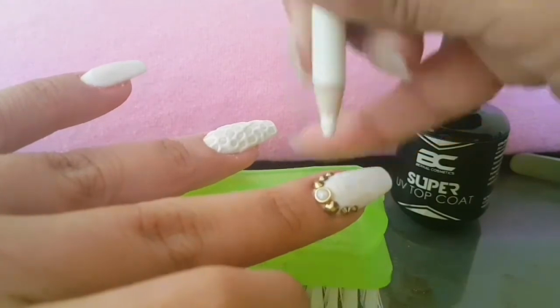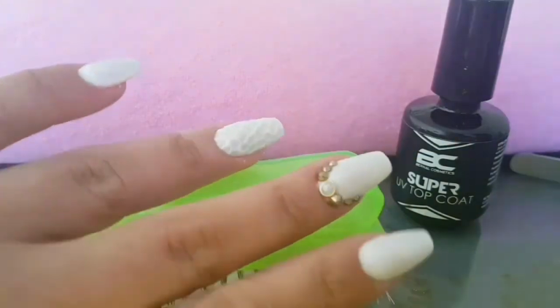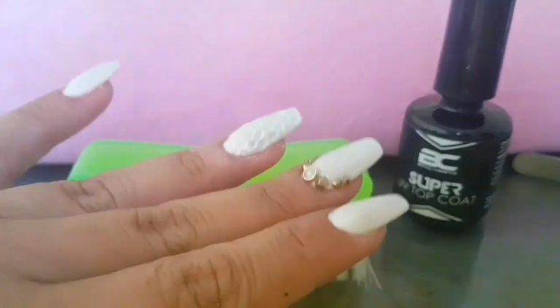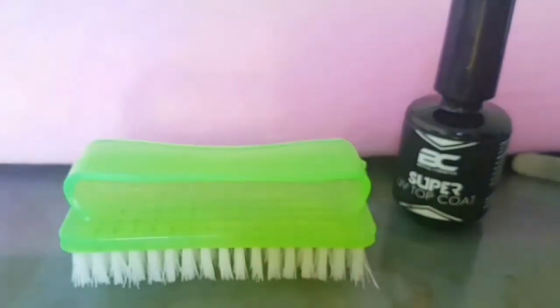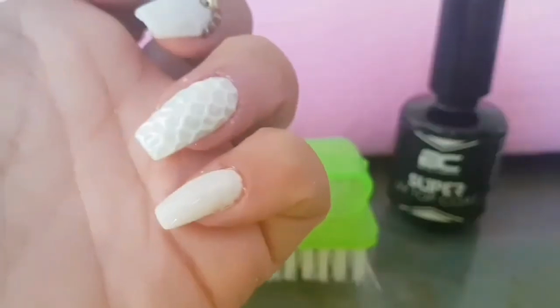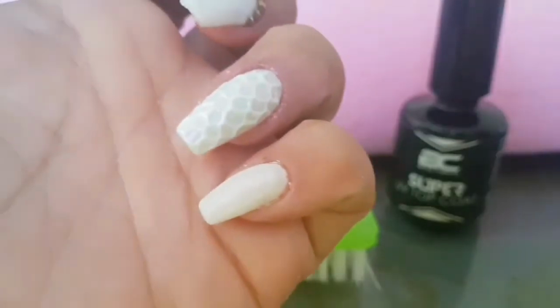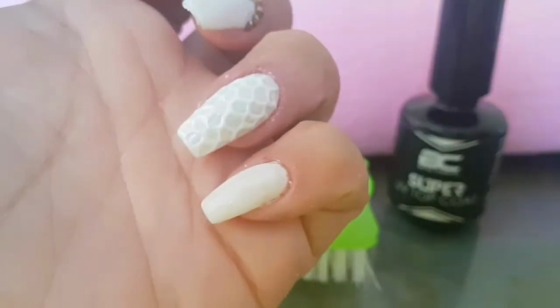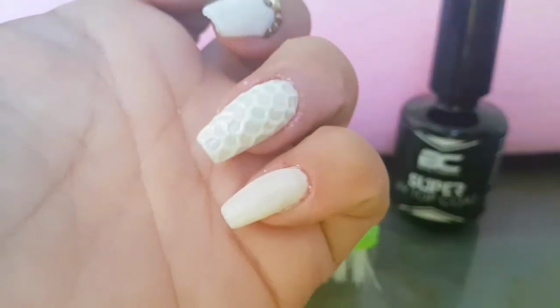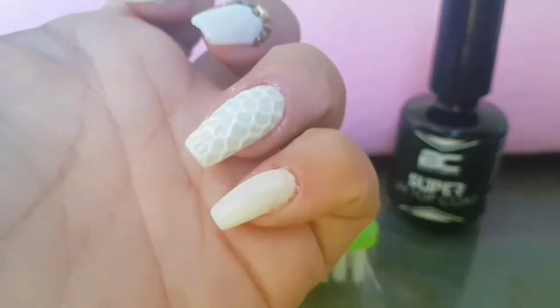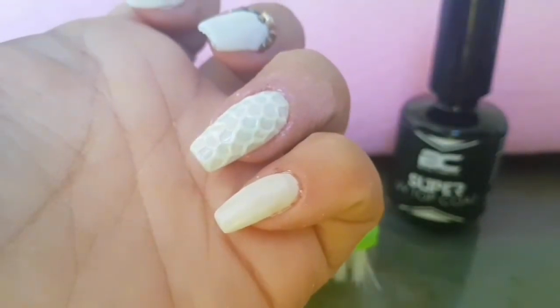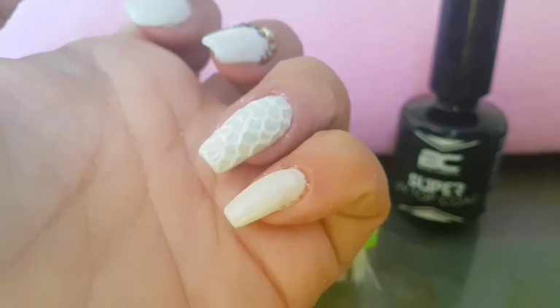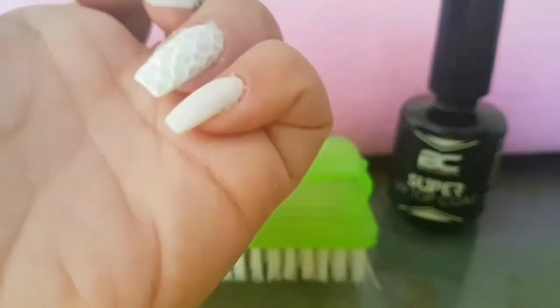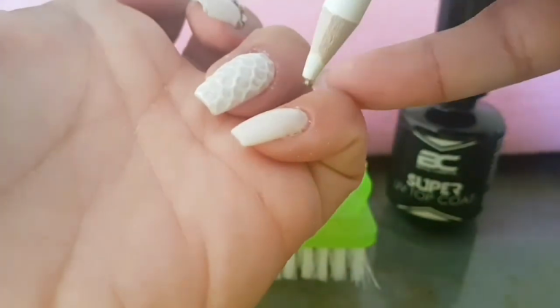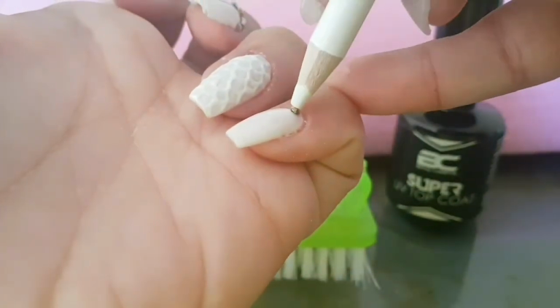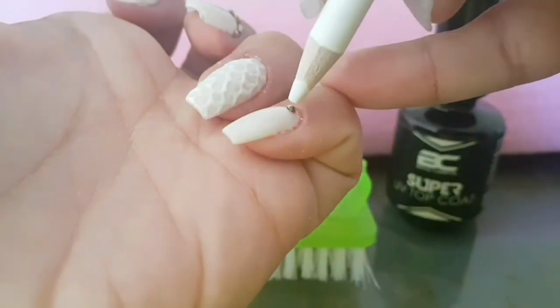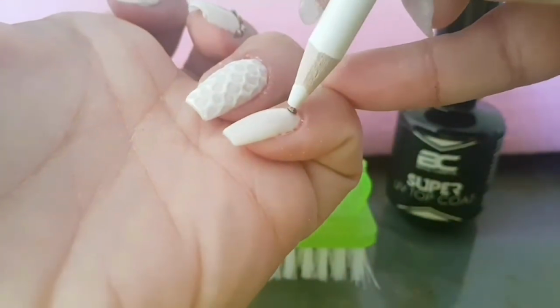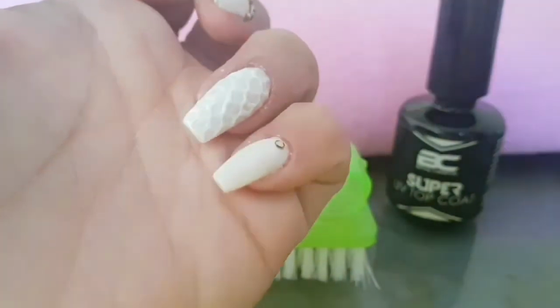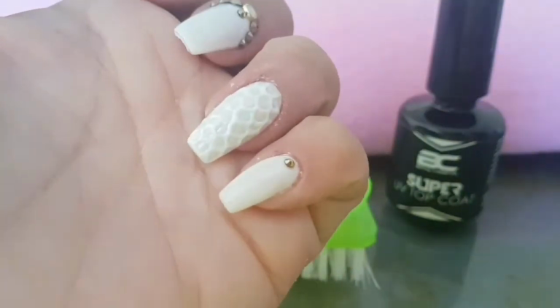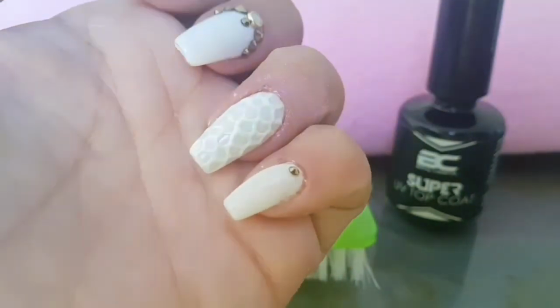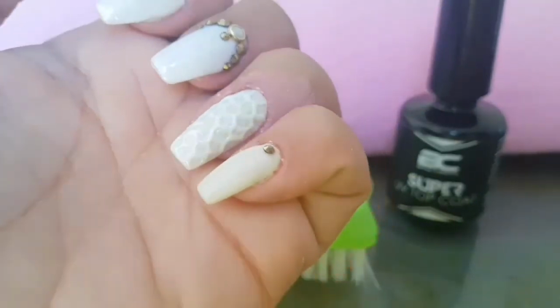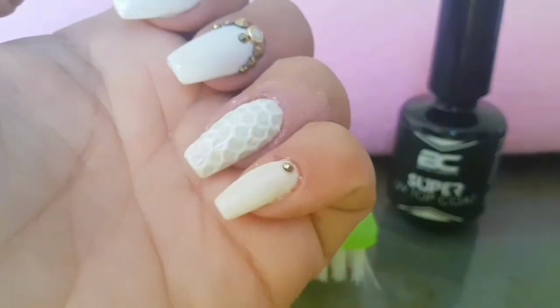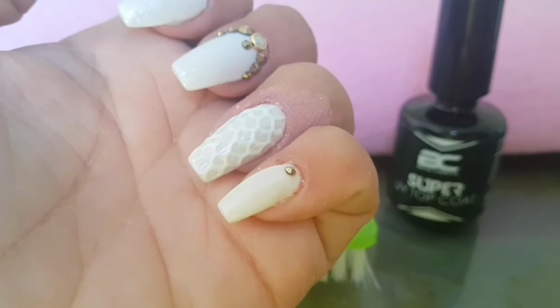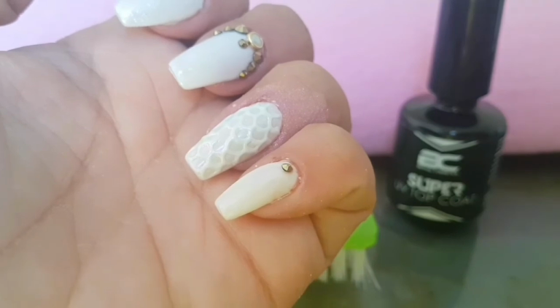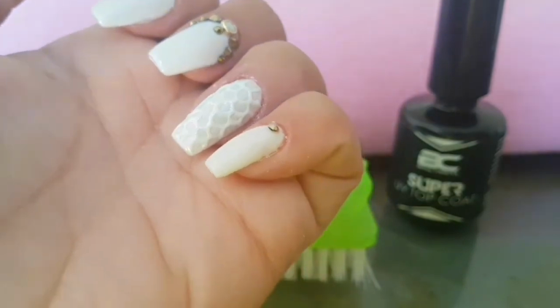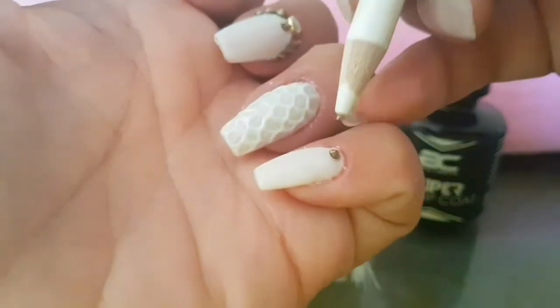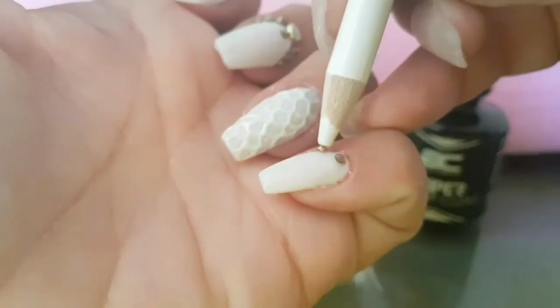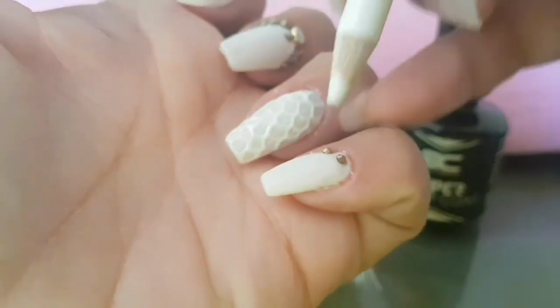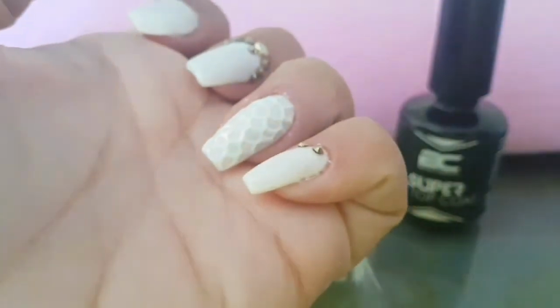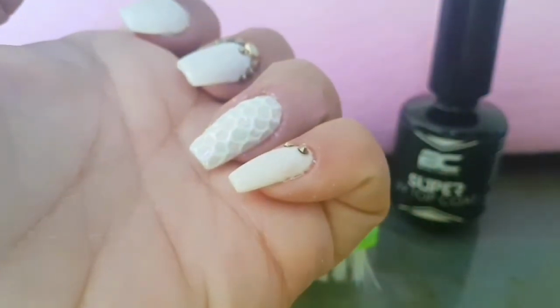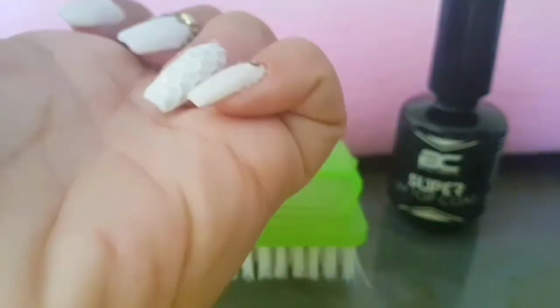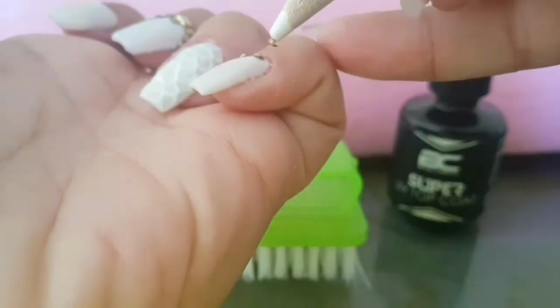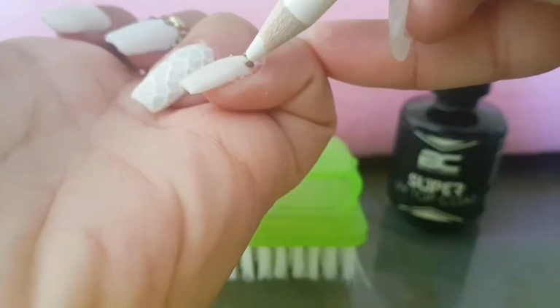Disclaimer: I did not like the gem position on my pinky finger. I realized I didn't like it after I actually cured it and was like, oh well, I'll just leave it.